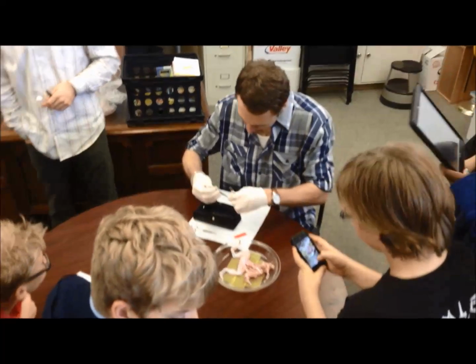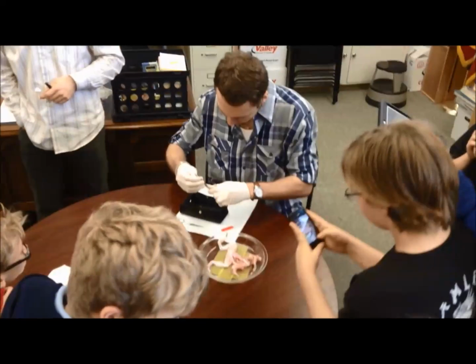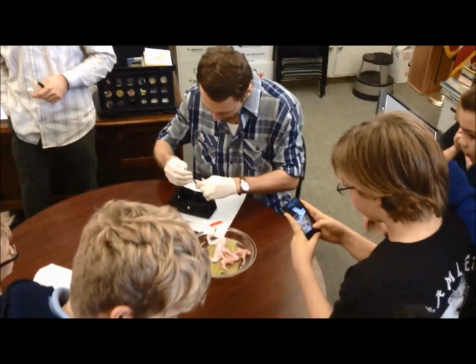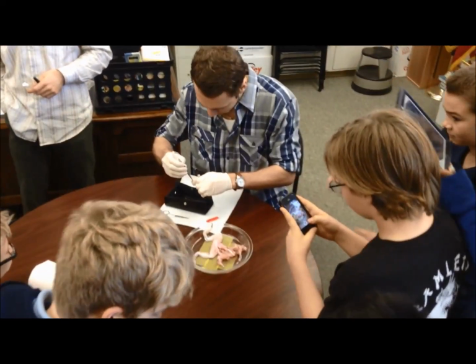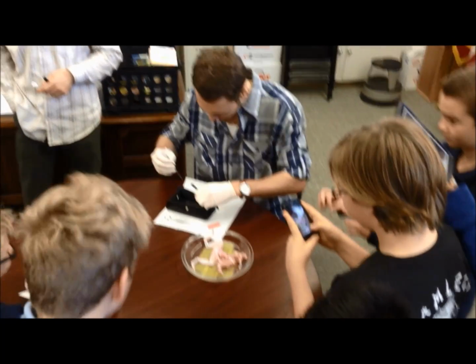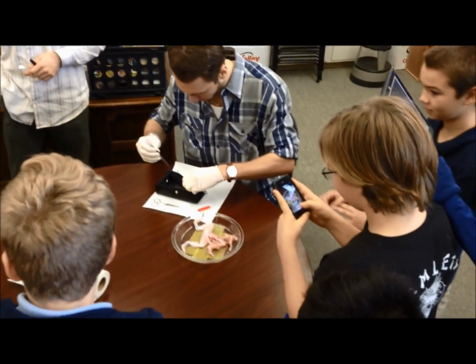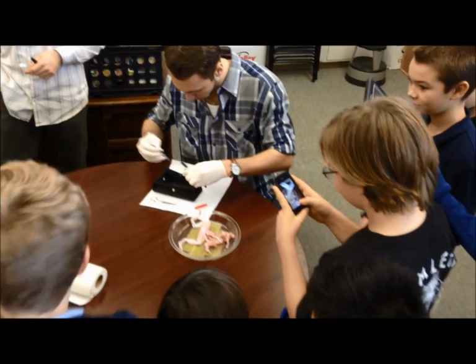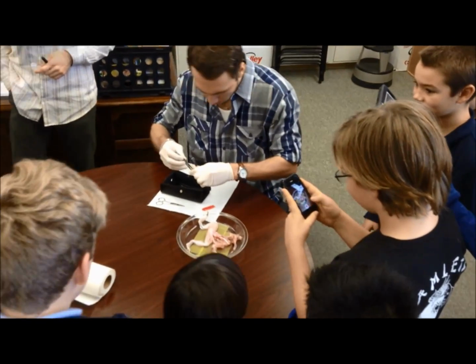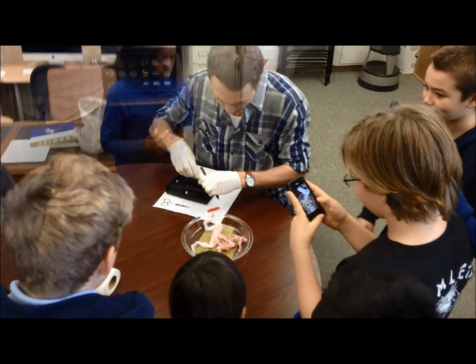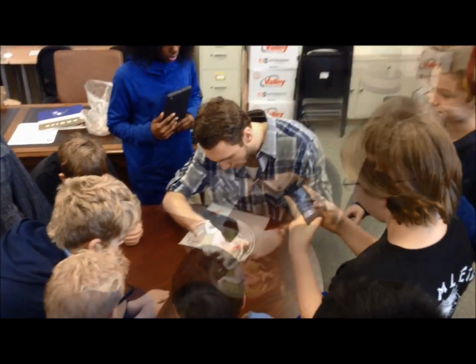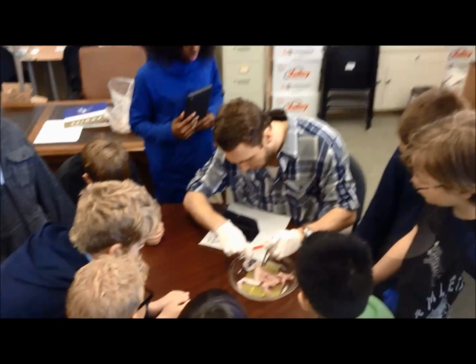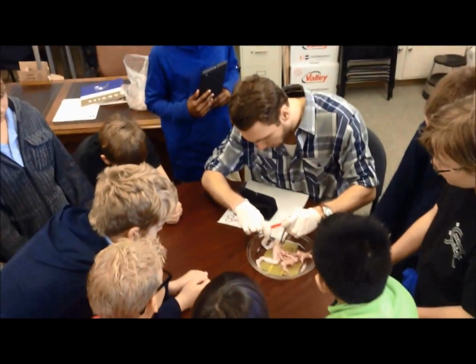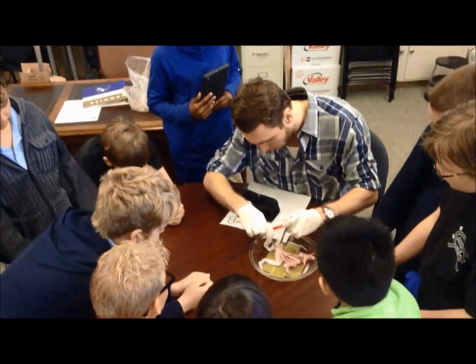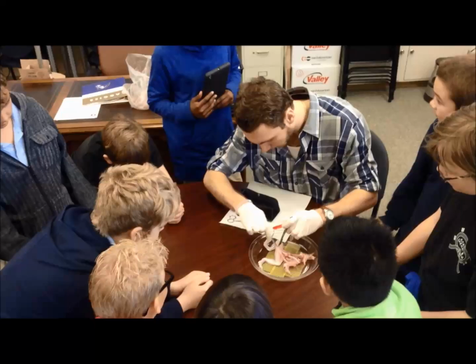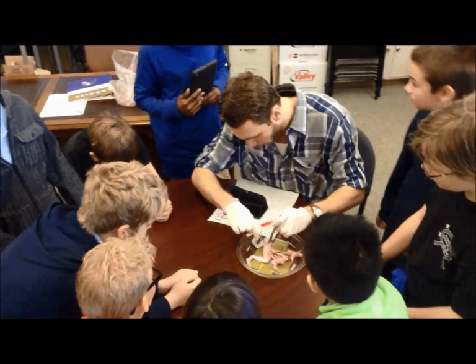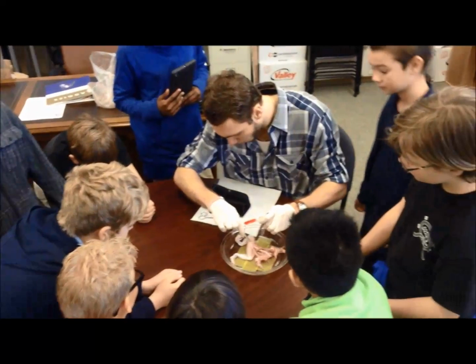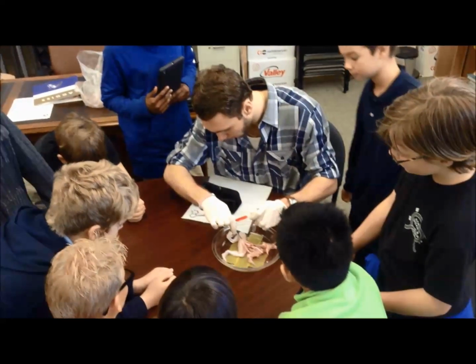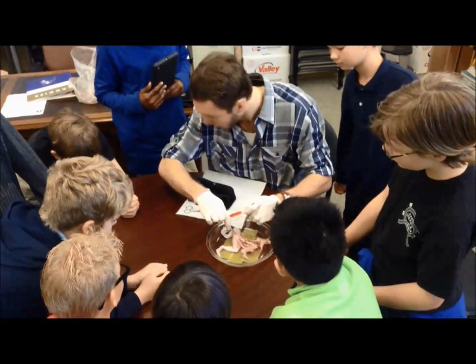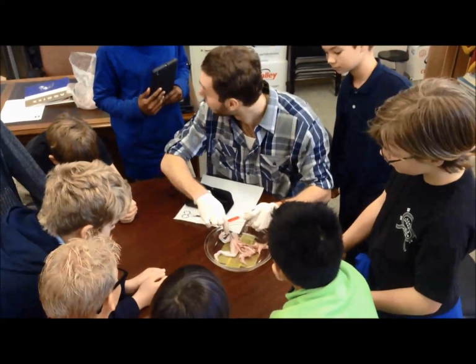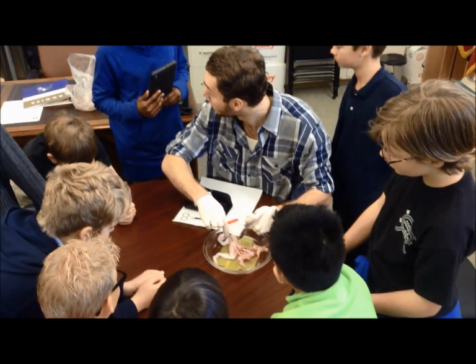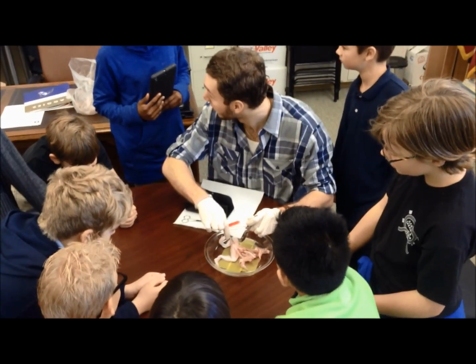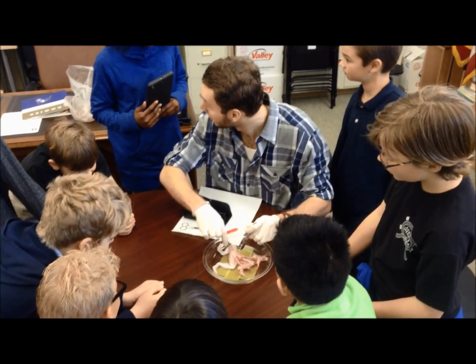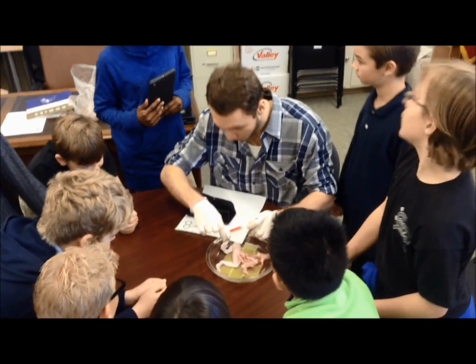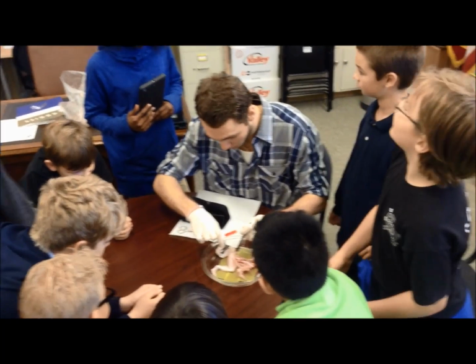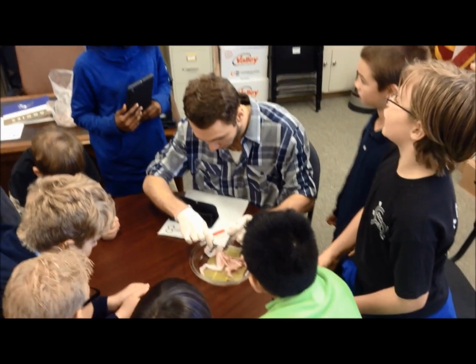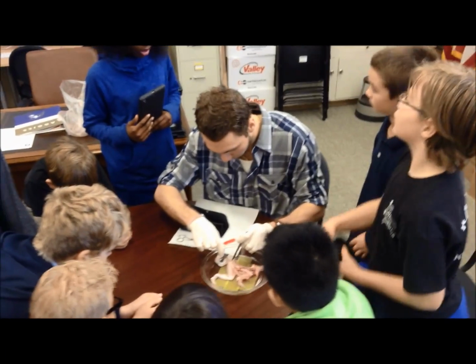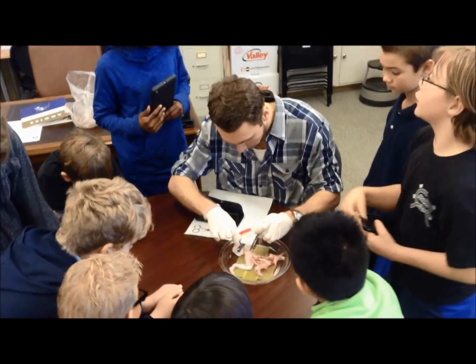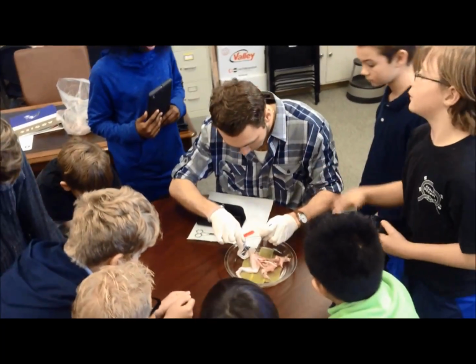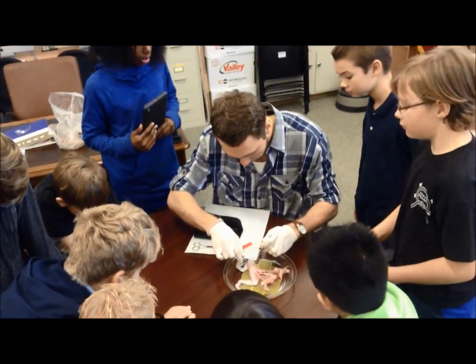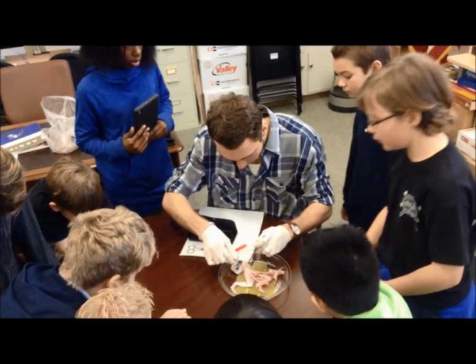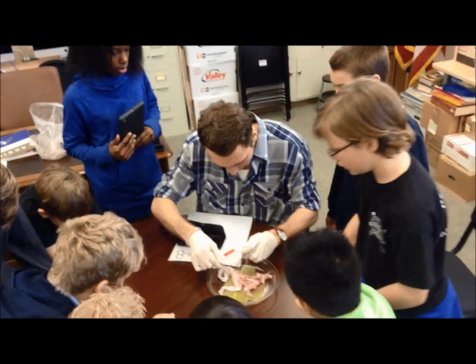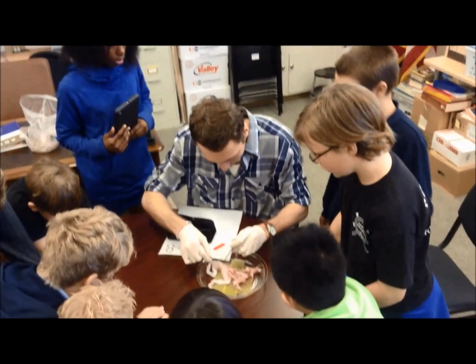Right here? Because there's a bone here — it's his hip bone. It's right there. You can actually feel it. And you've got to be careful.